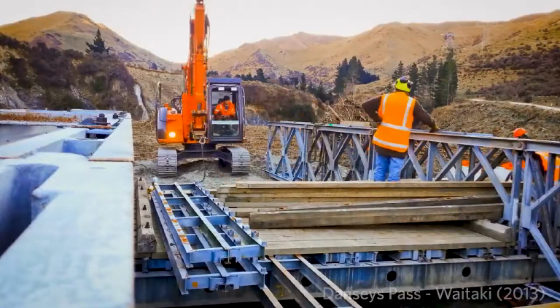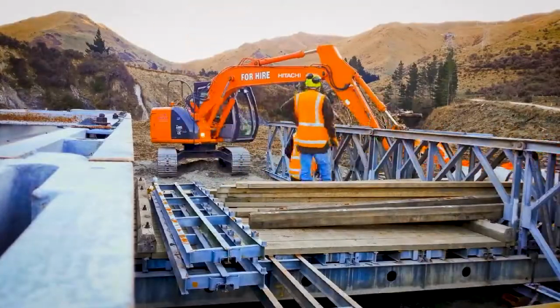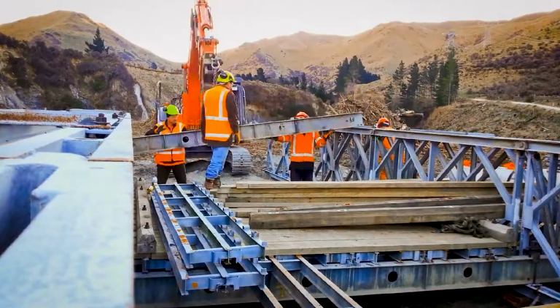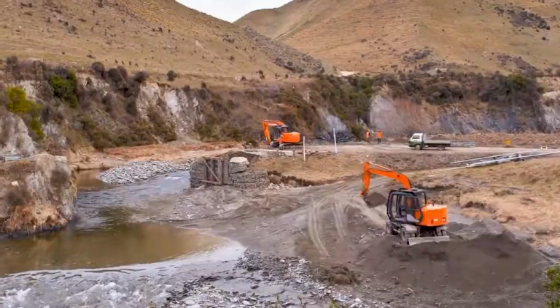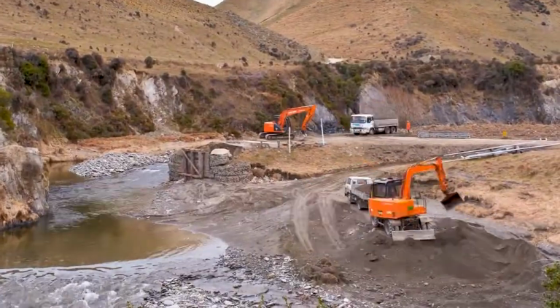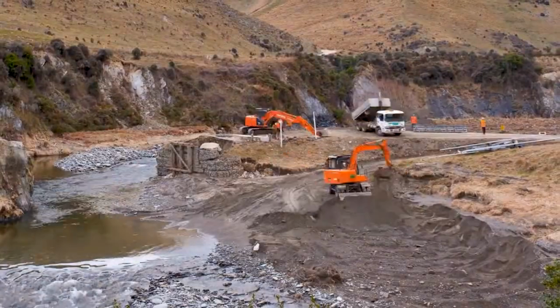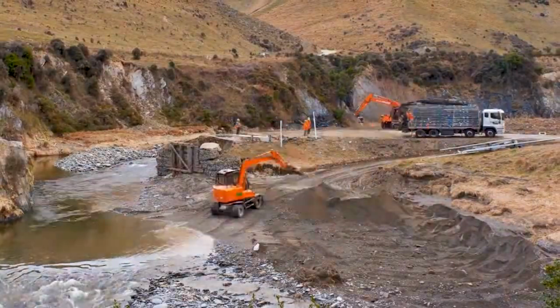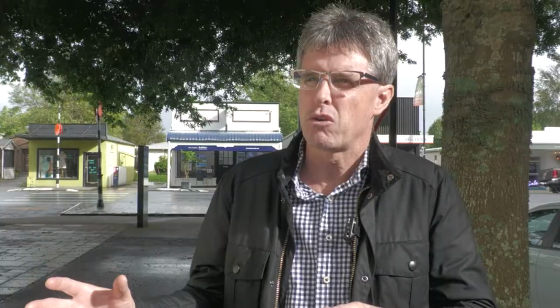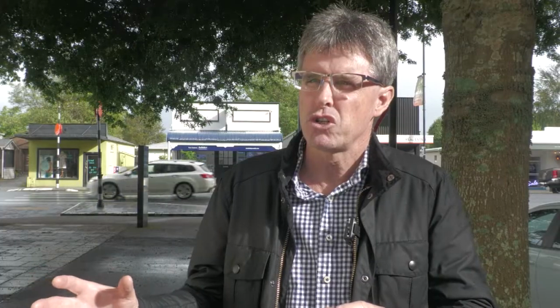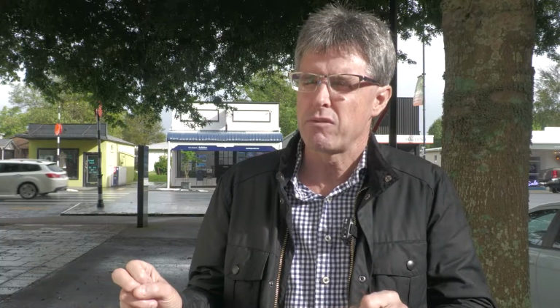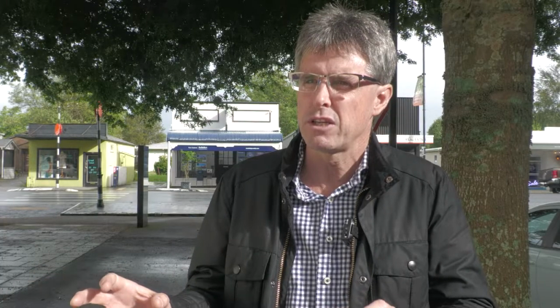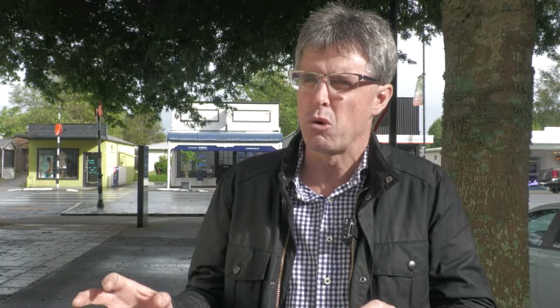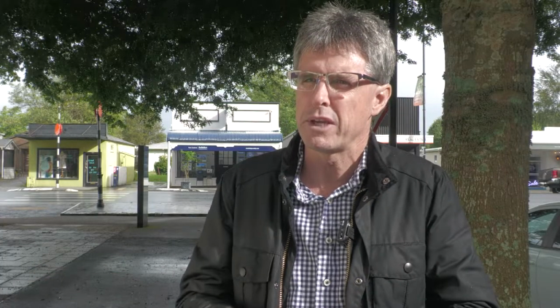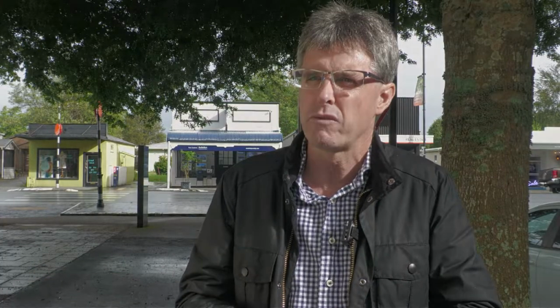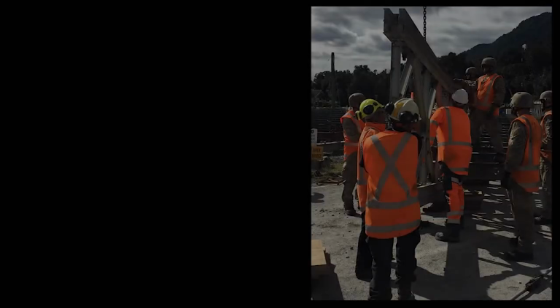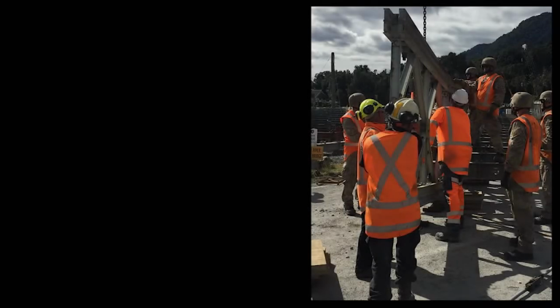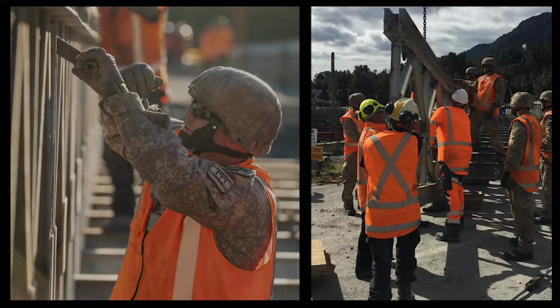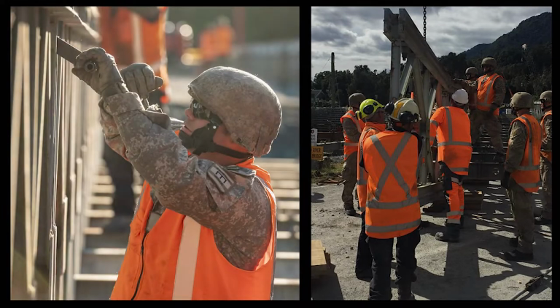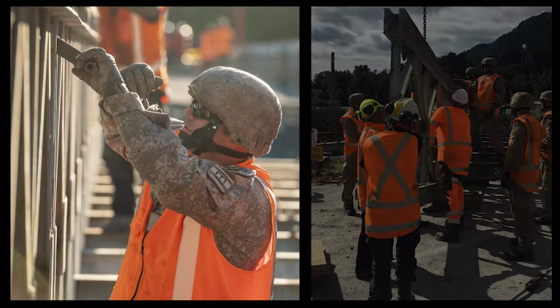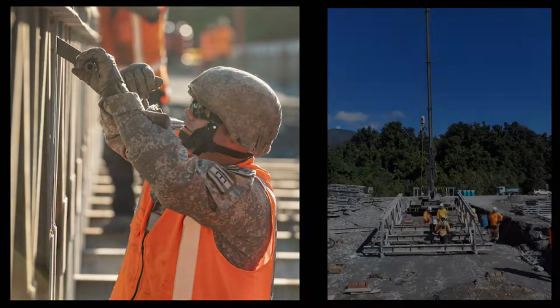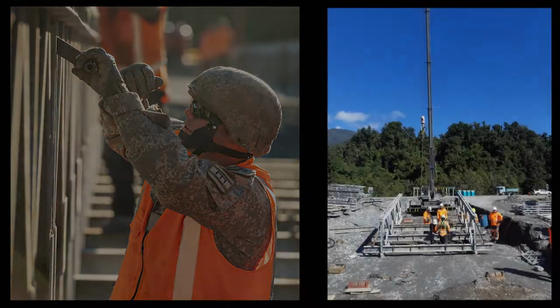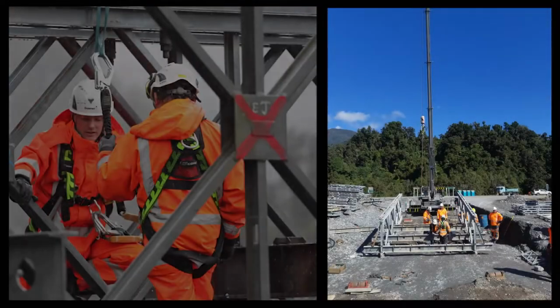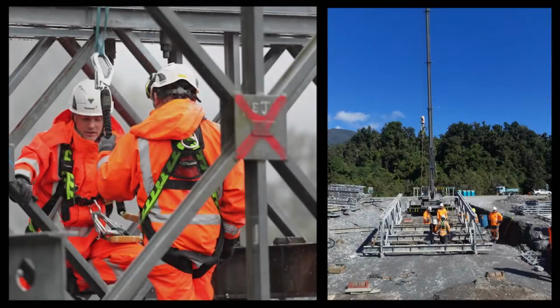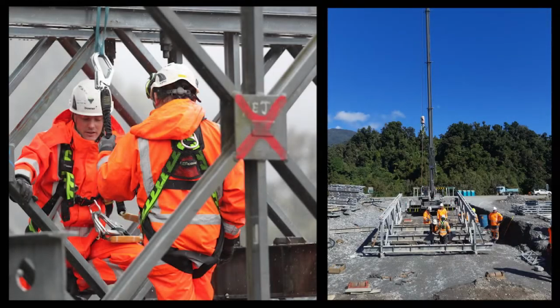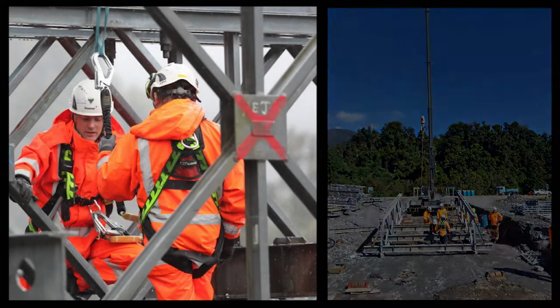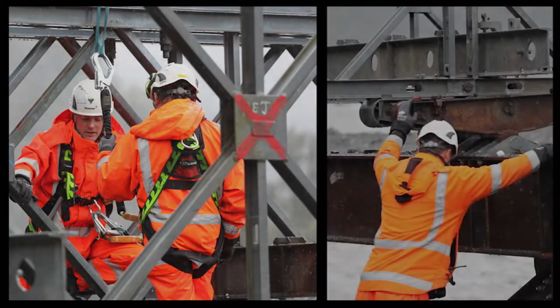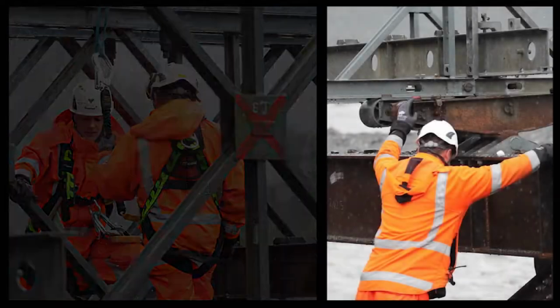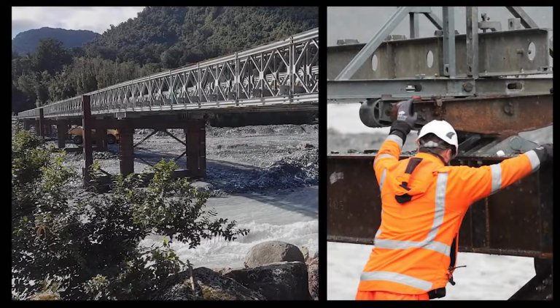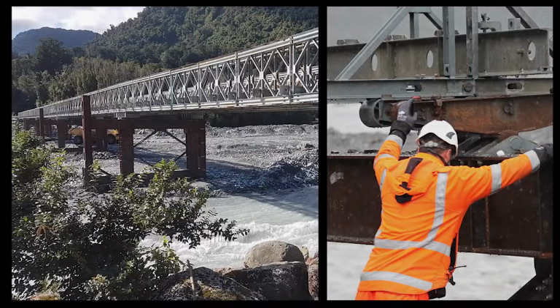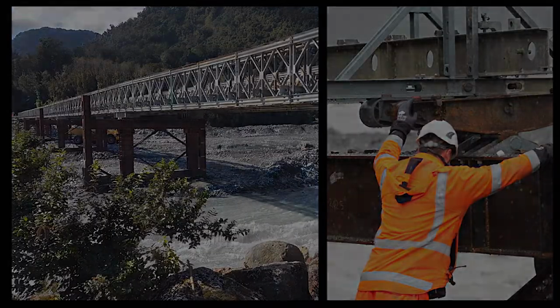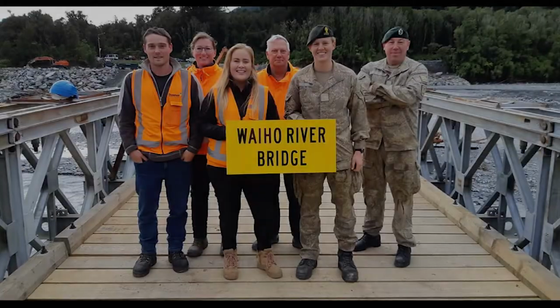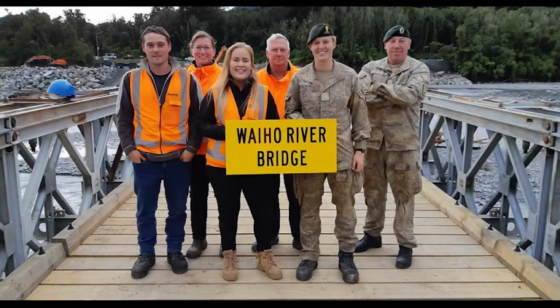We have two Bailey Bridge stocks in New Zealand — one in the Hawke's Bay and one in Christchurch — and they're ready to respond when we get this sort of emergency. So we can package them up, send them off while they do the ground works, and then they can launch the Bailey Bridge and bolt it all together and get it ready for reopening the highways.